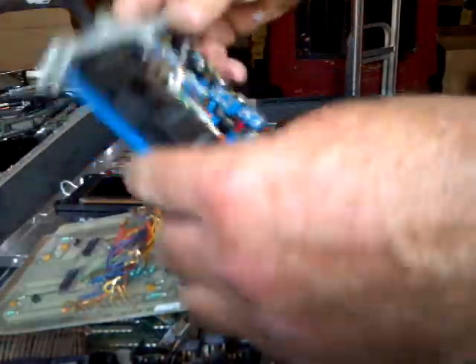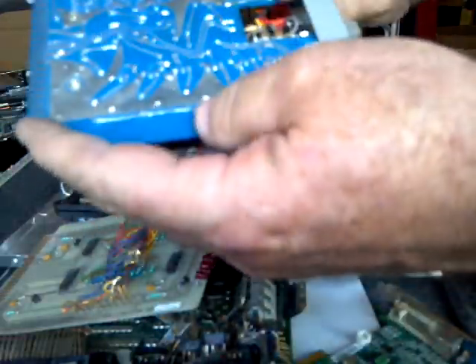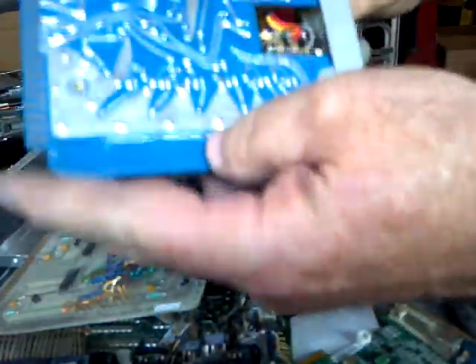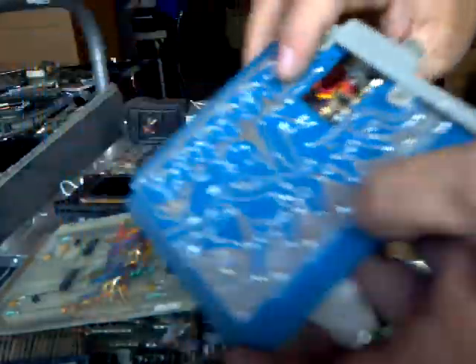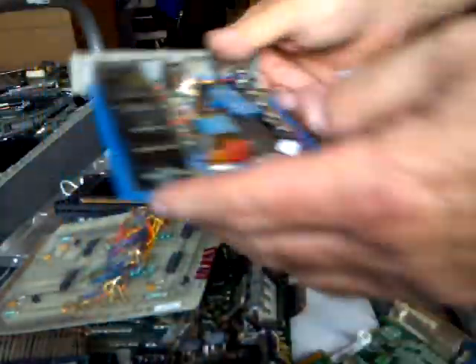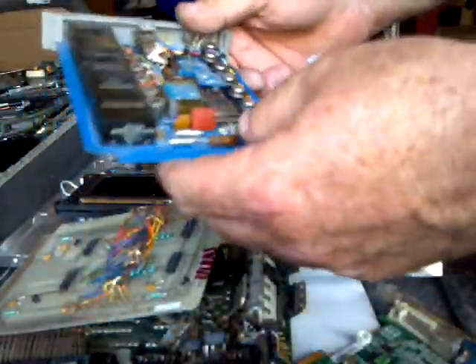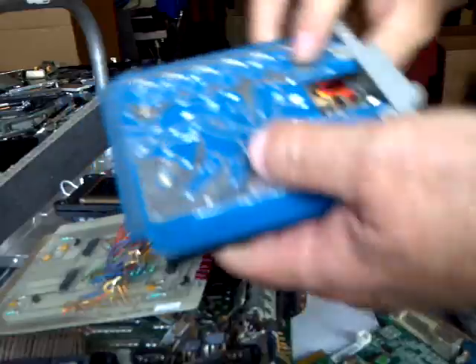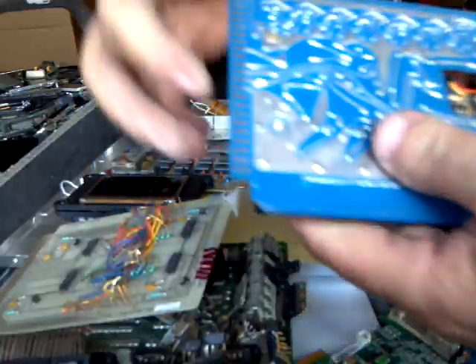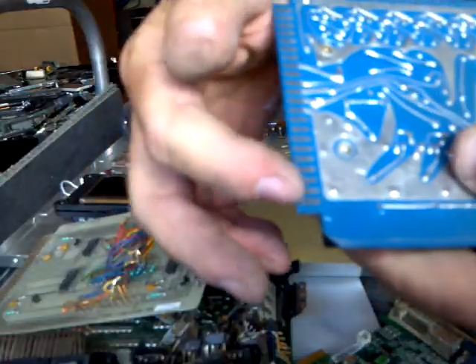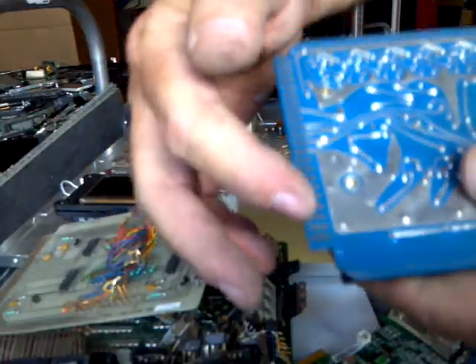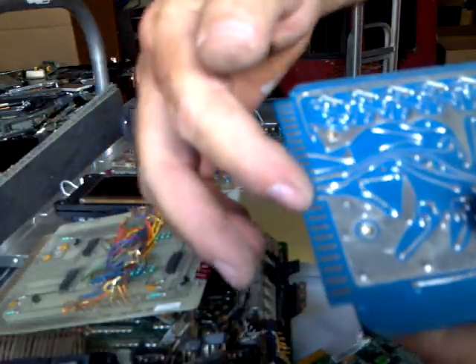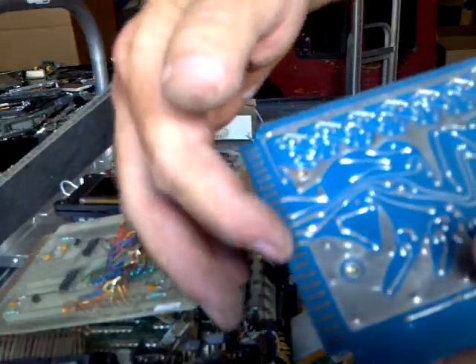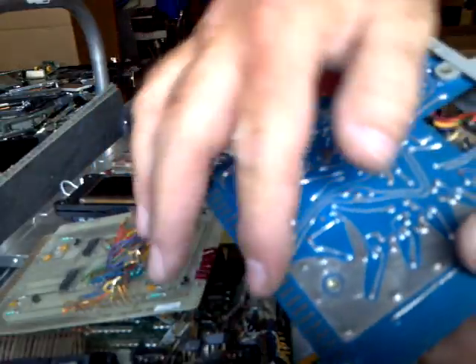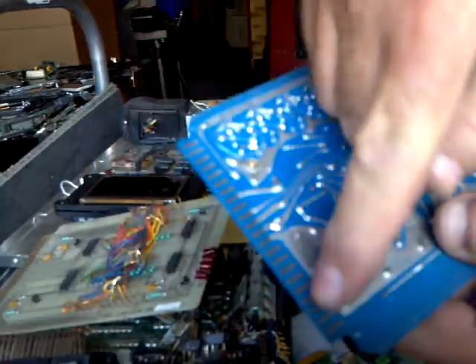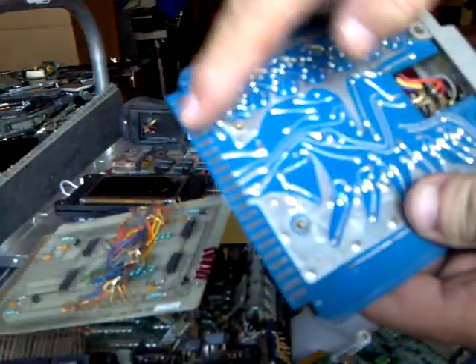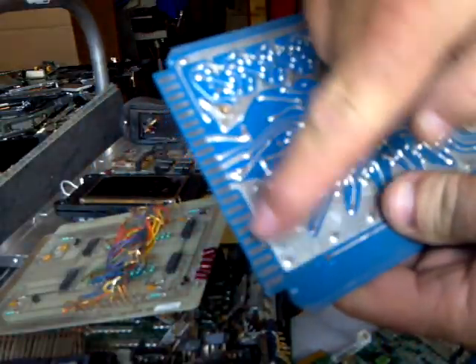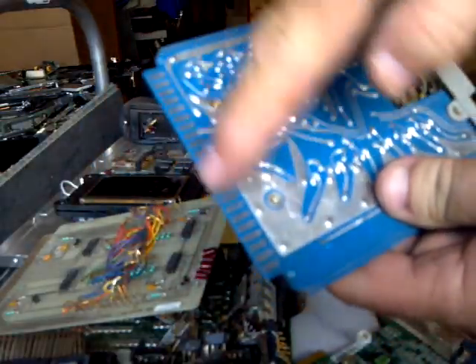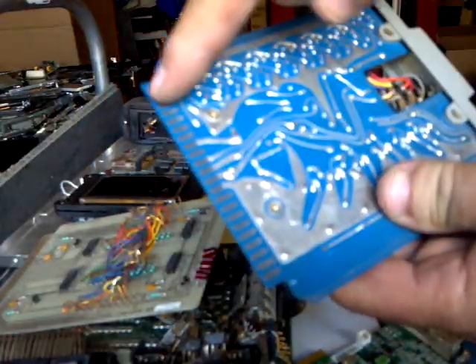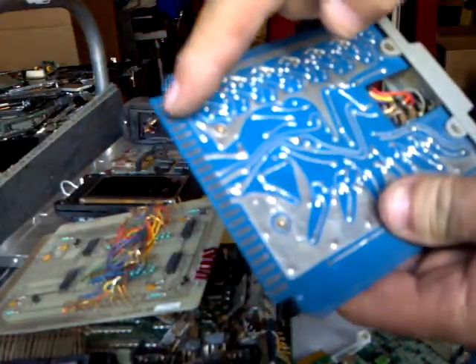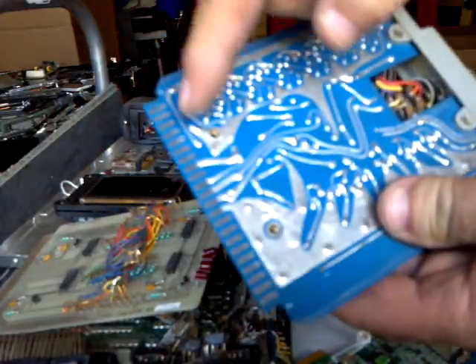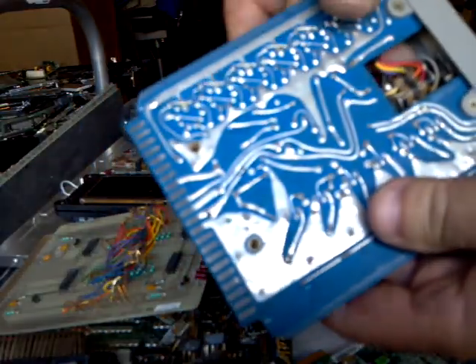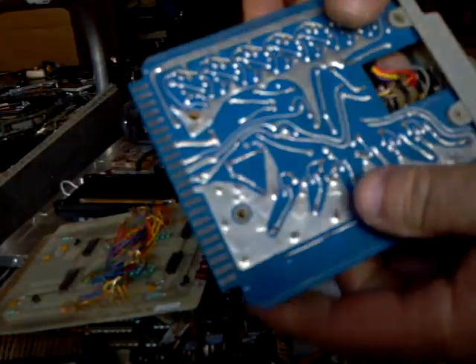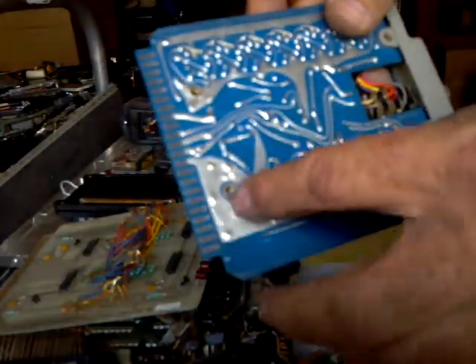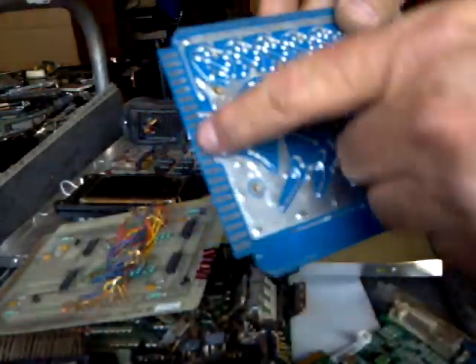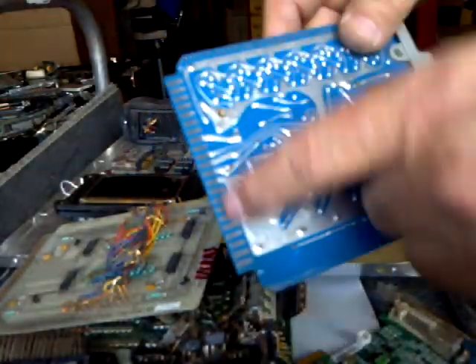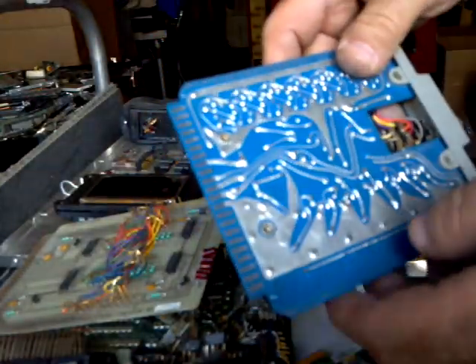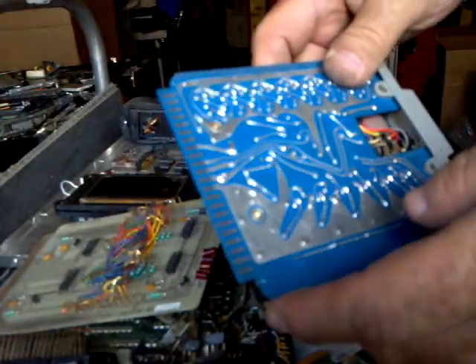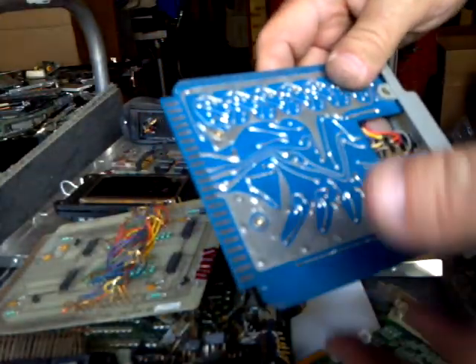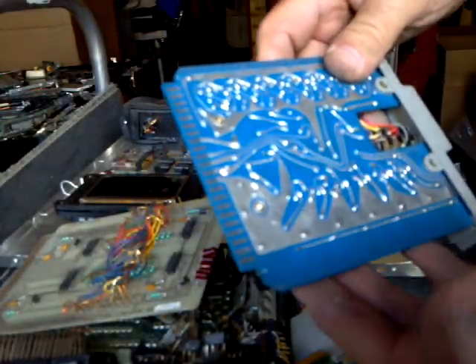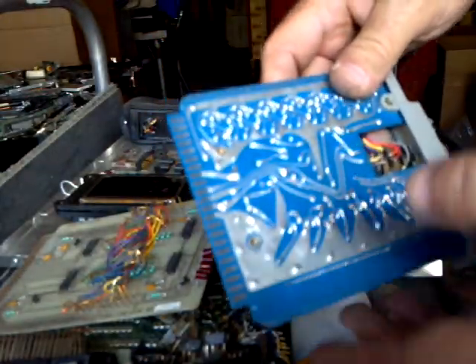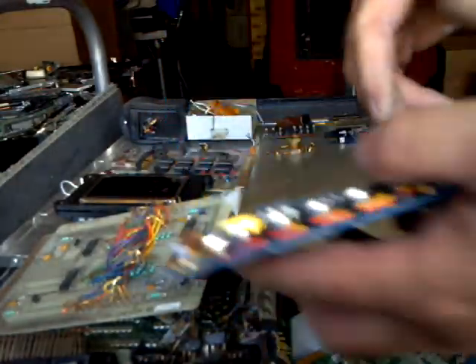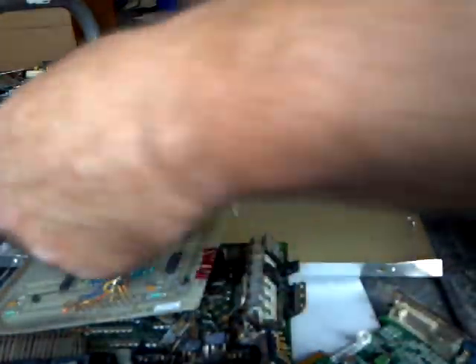There's nothing else really exciting on that particular board. Even the pins — the fingers here on this one, if you look, these are not gold. This is a very interesting type of old, very old board. It's pre-gold being on there, I guess.